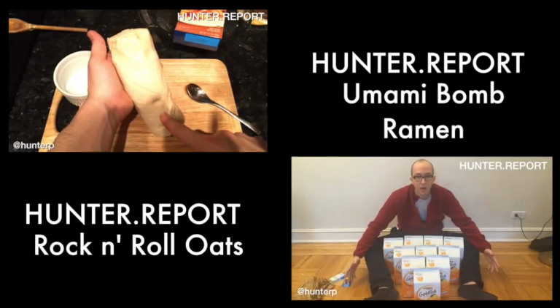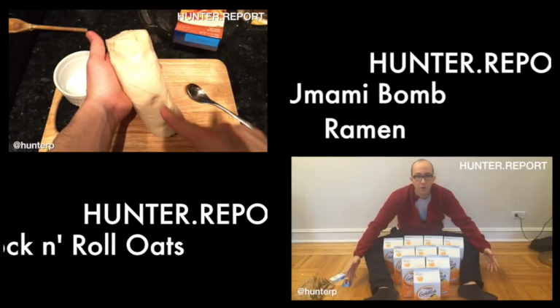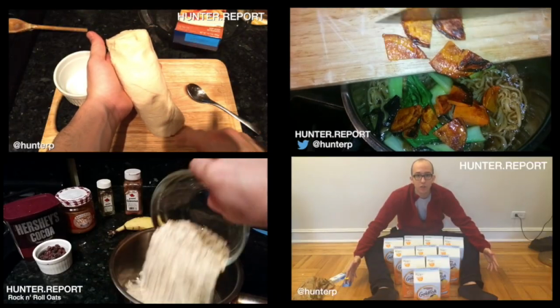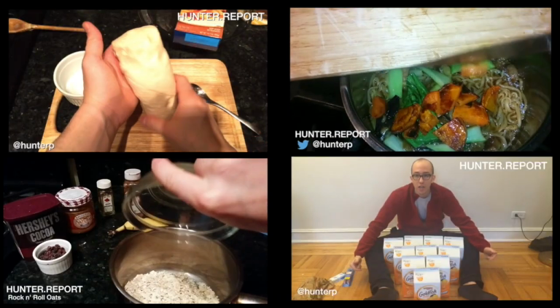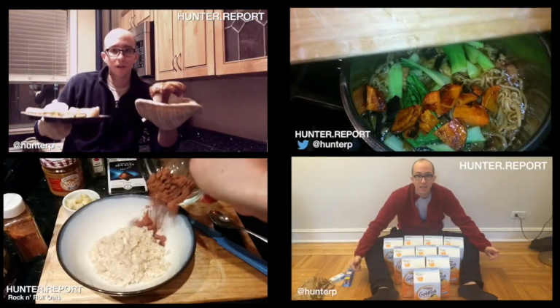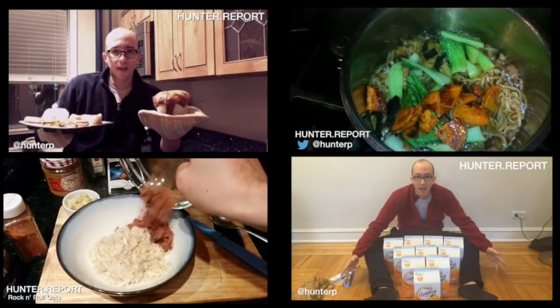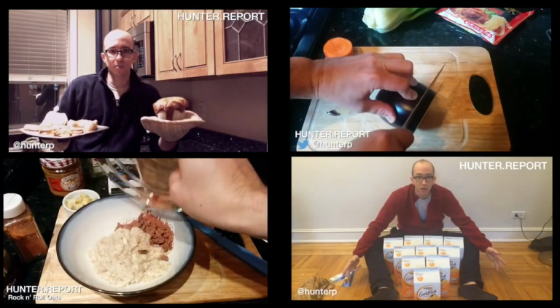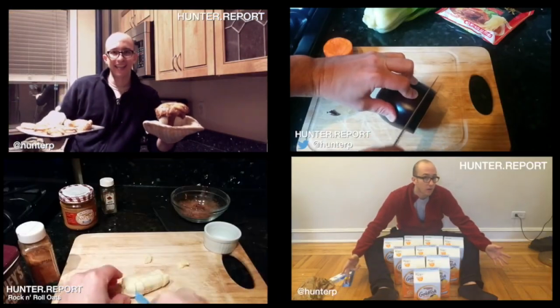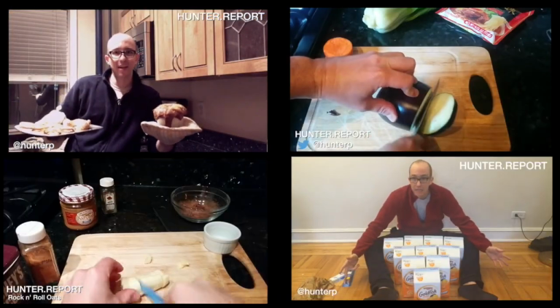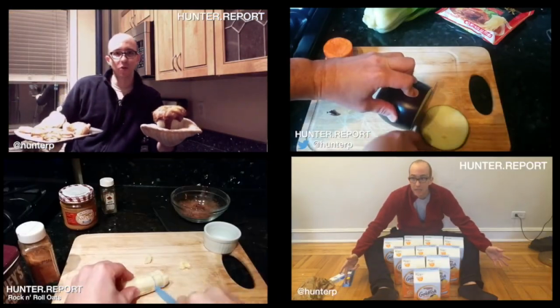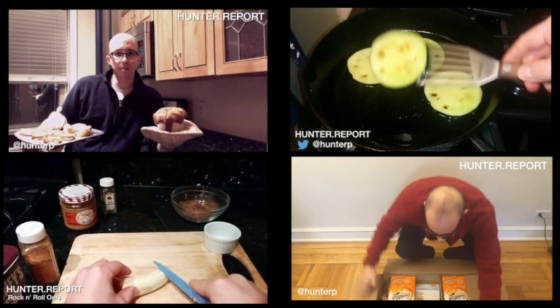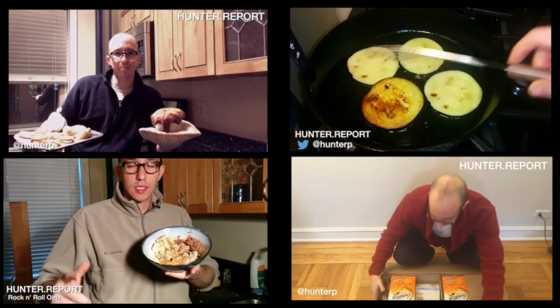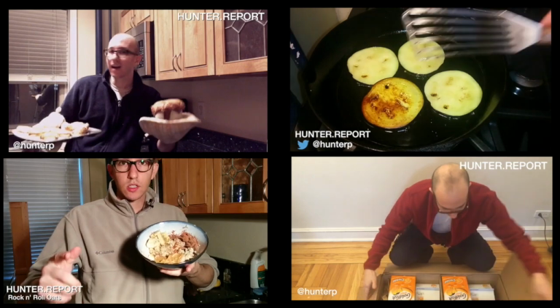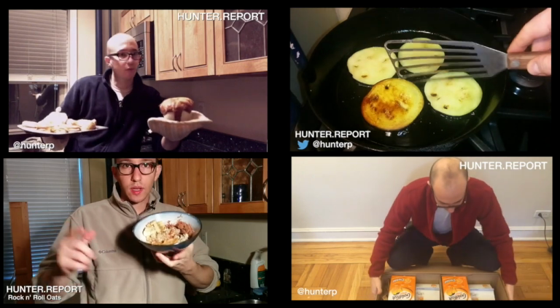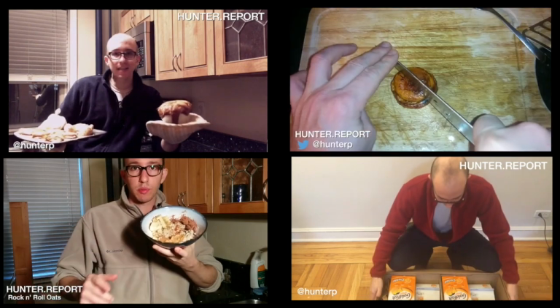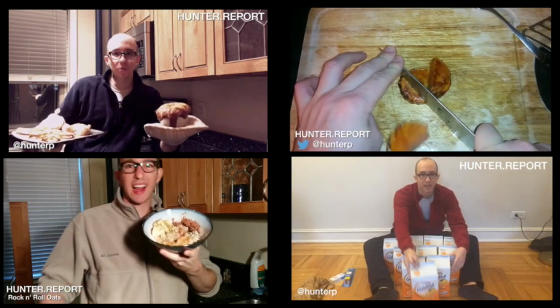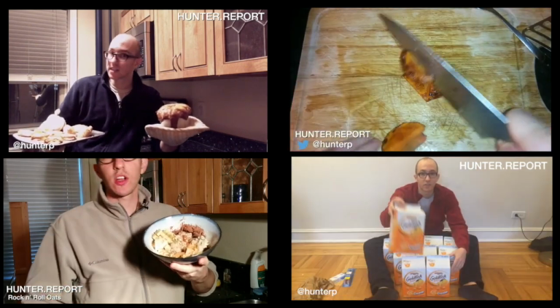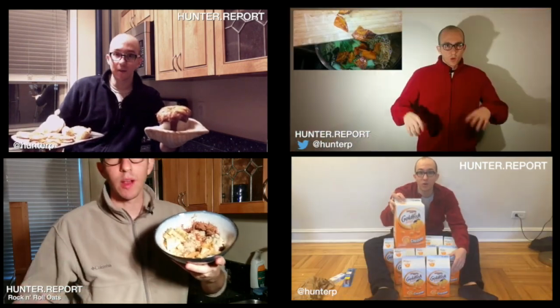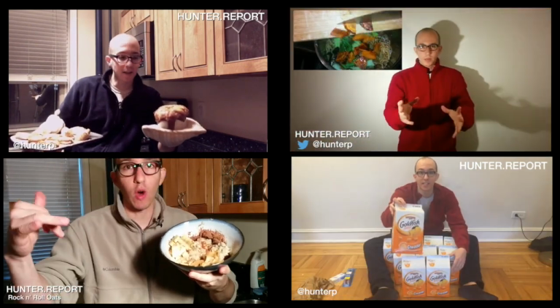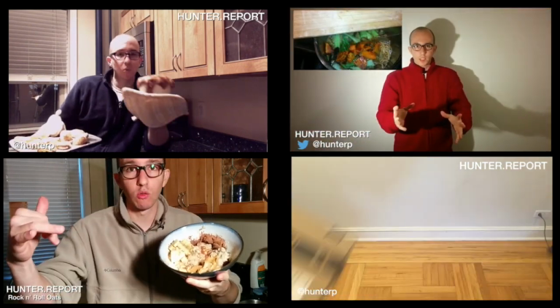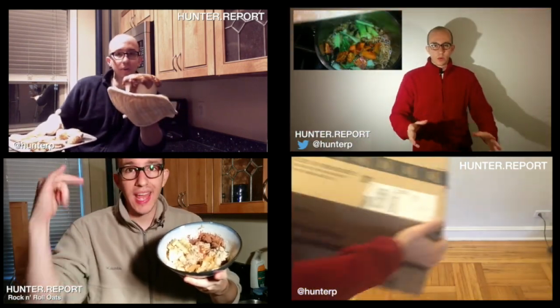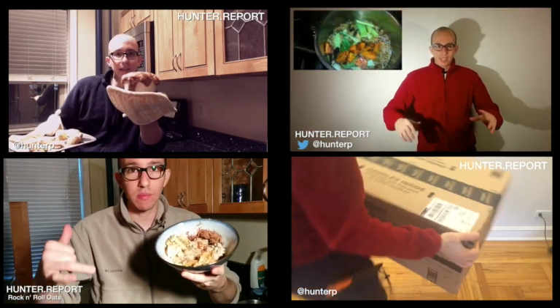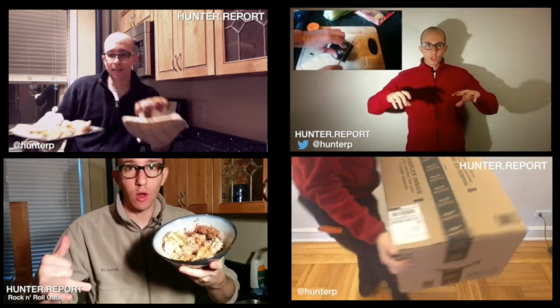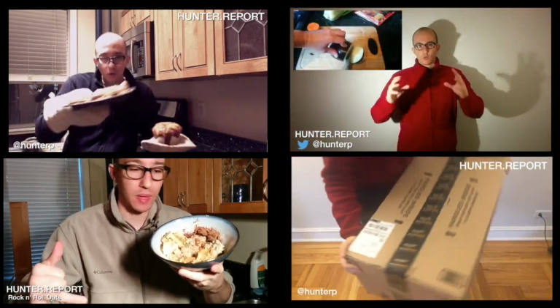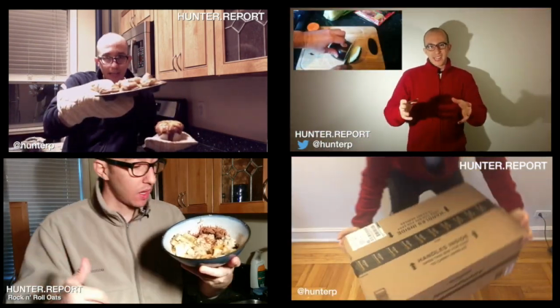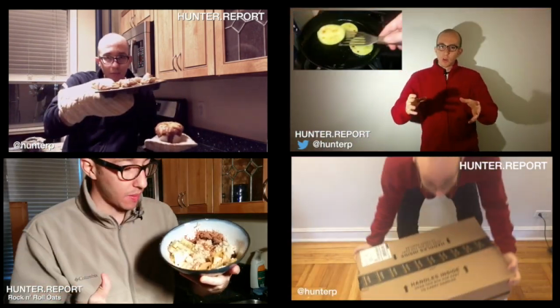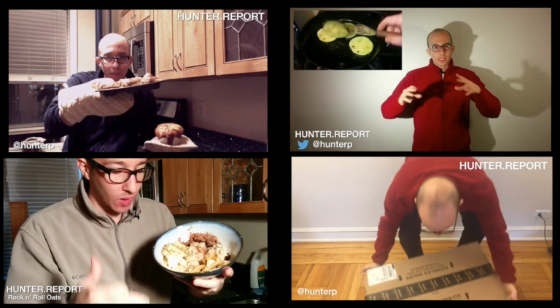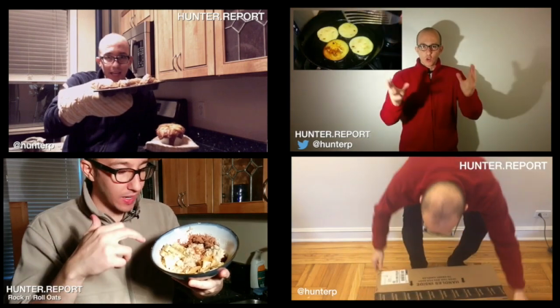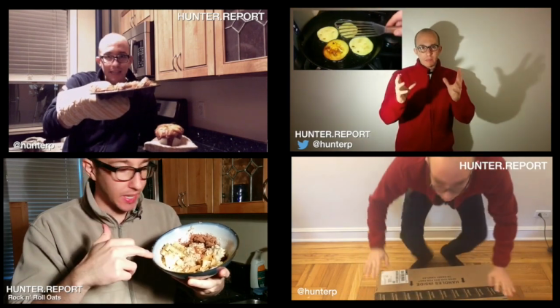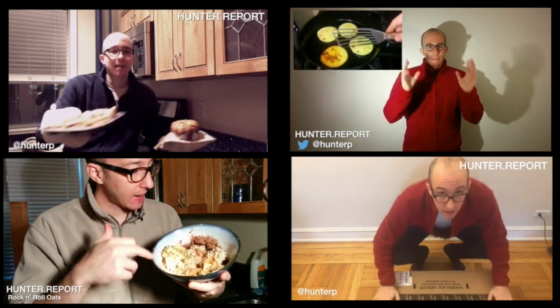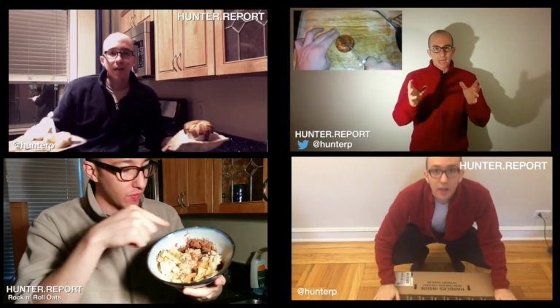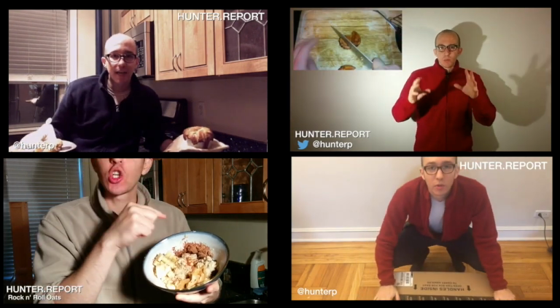Why not goldfish and caviar on a blini? And look at this — here's to goldfish. Welcome to the Hunter Report.